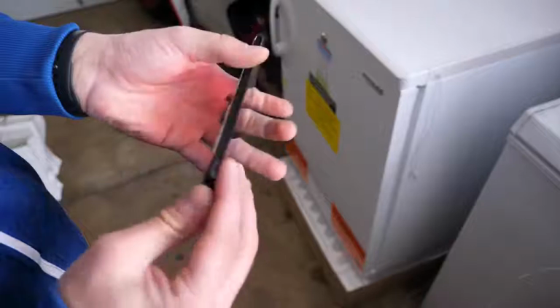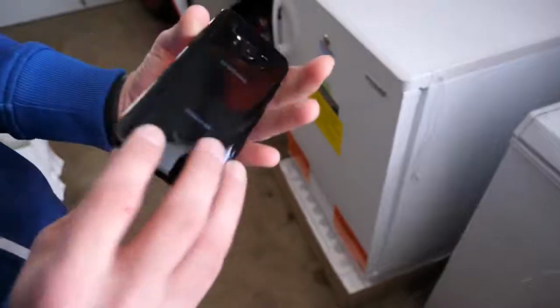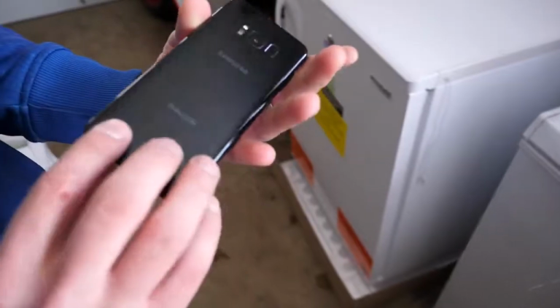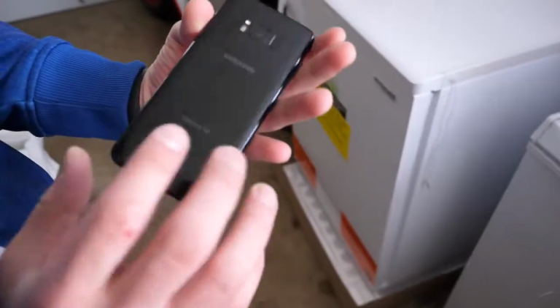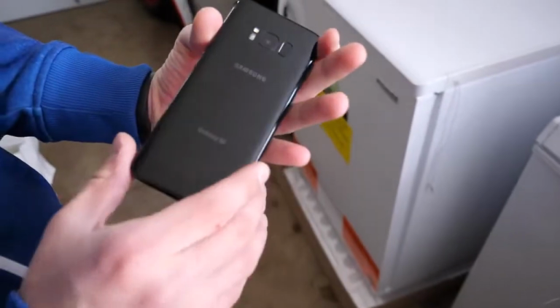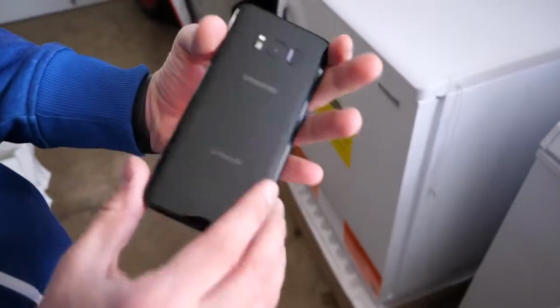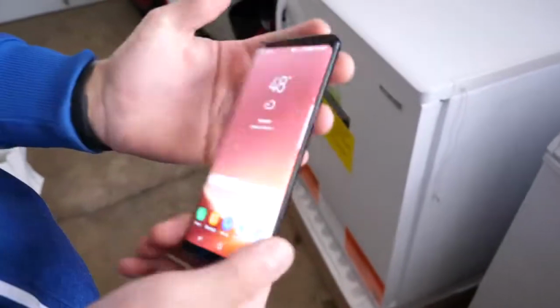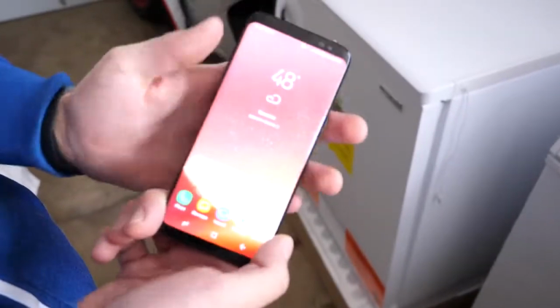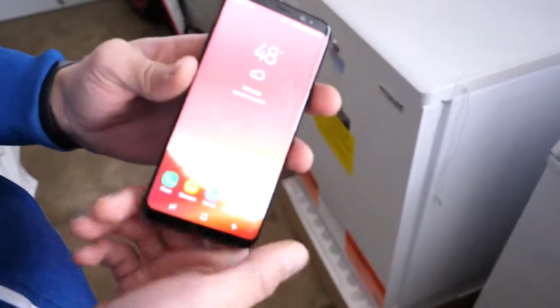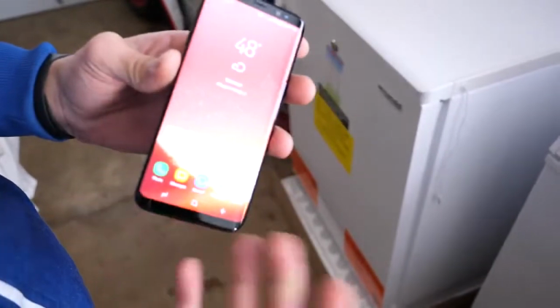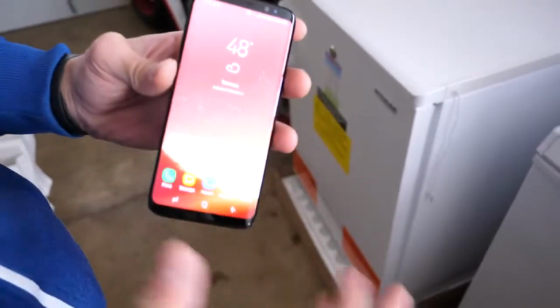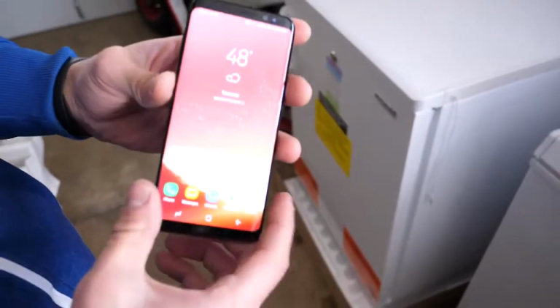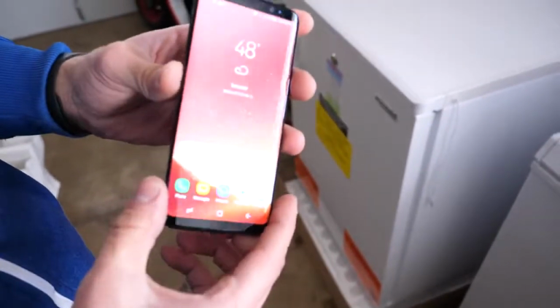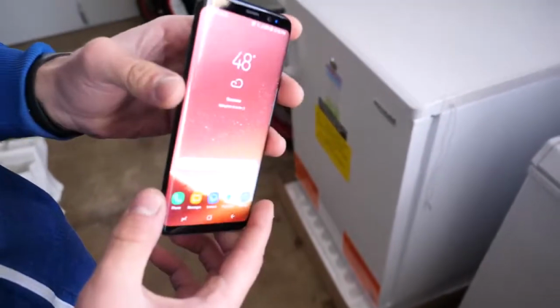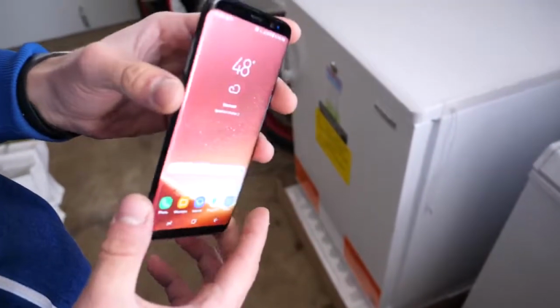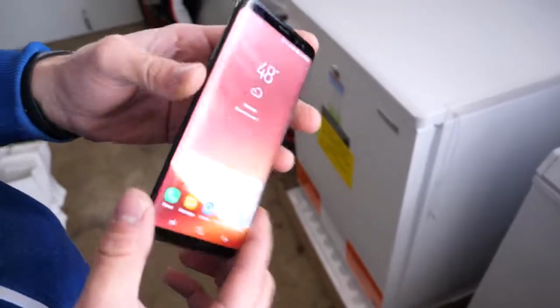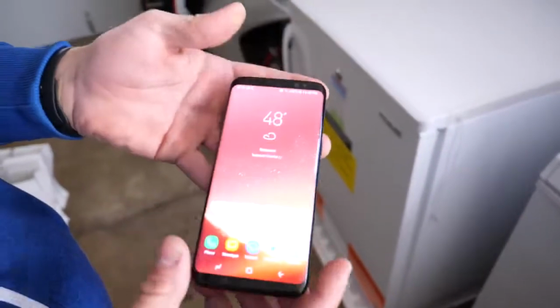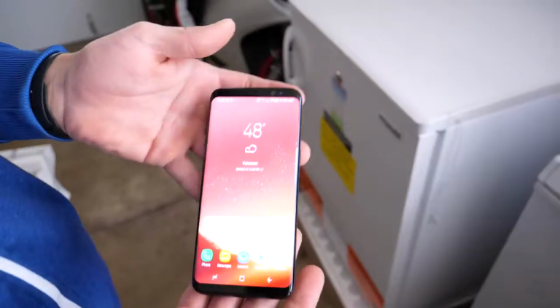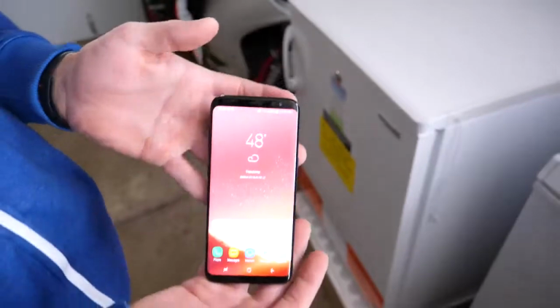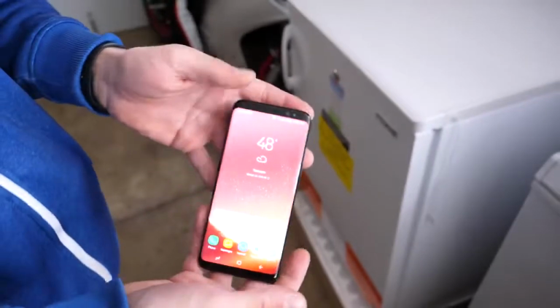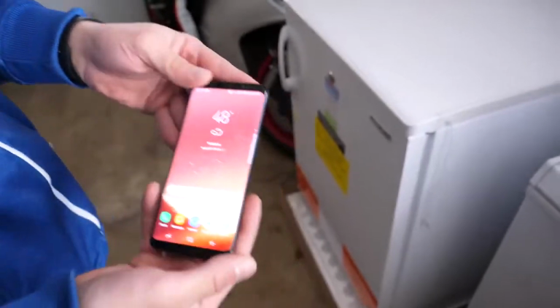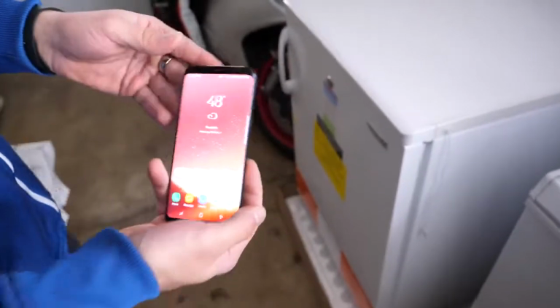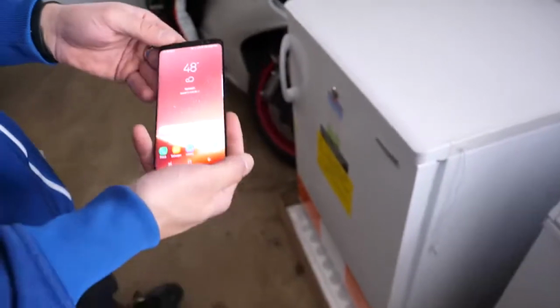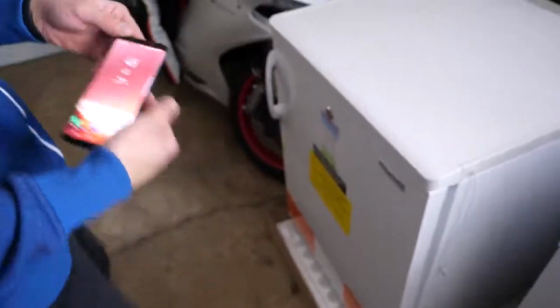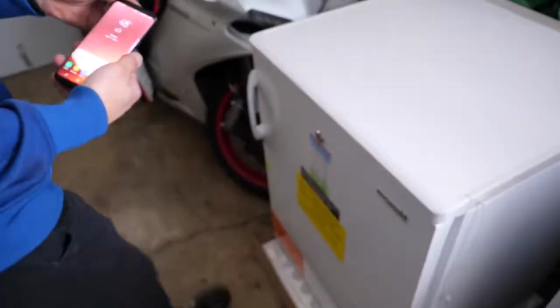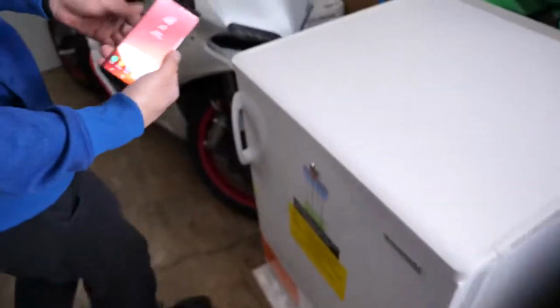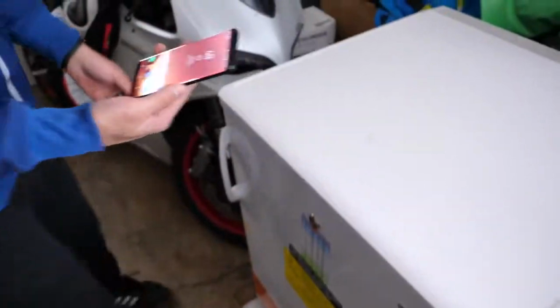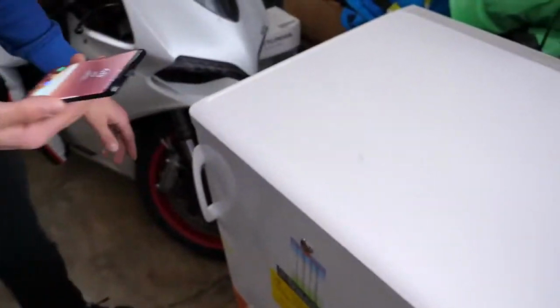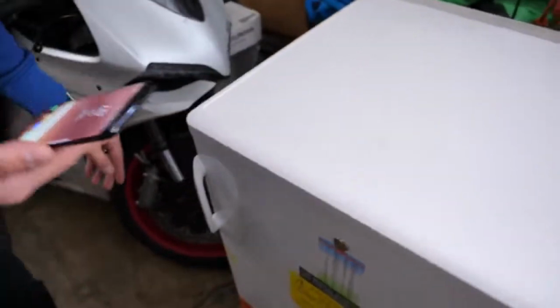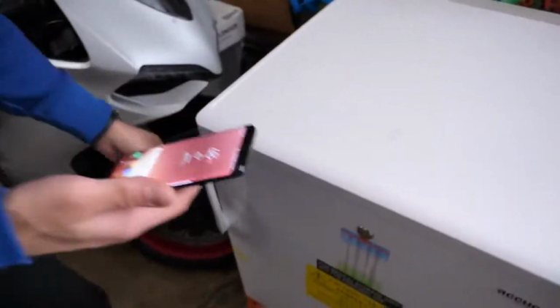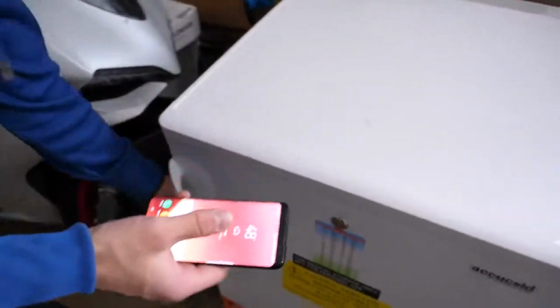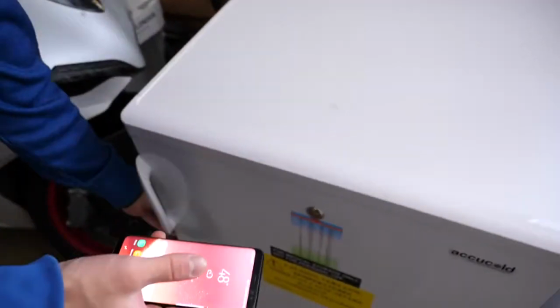This is the Galaxy S8. Let's go ahead and encase it in a tomb of ice. See if it can survive for — I don't even know how long — 5 to 10 hours in here.